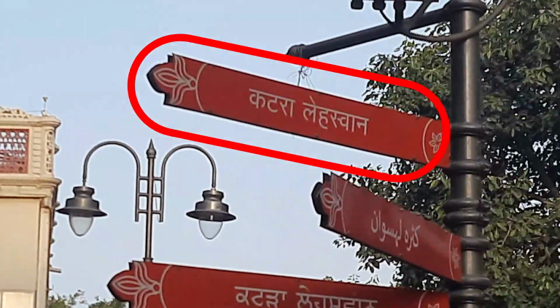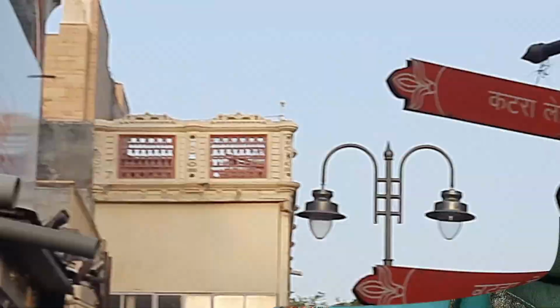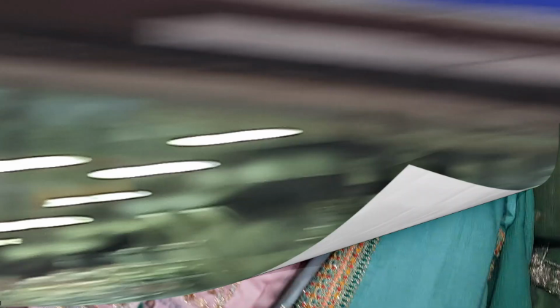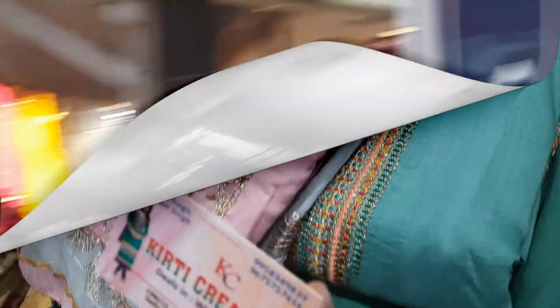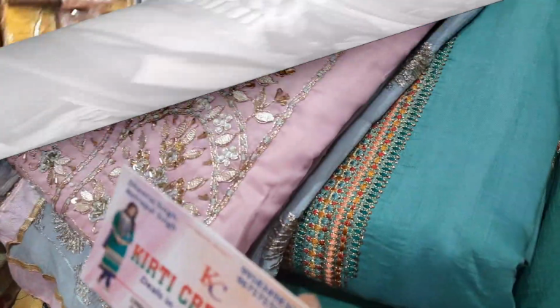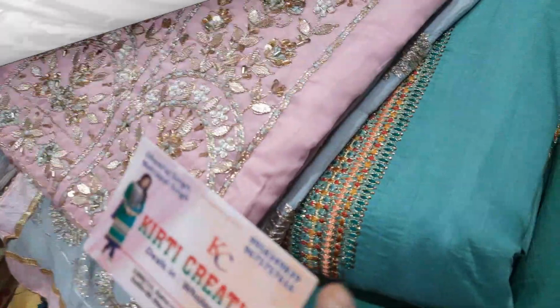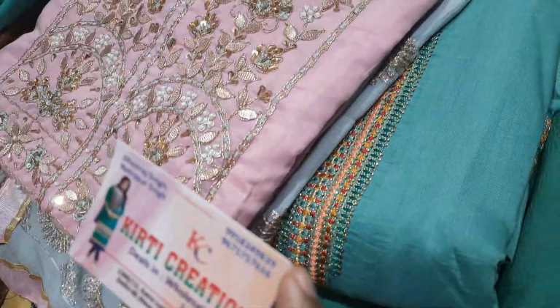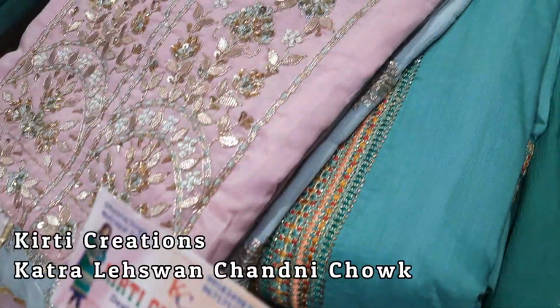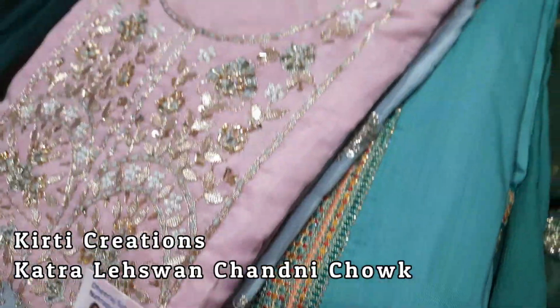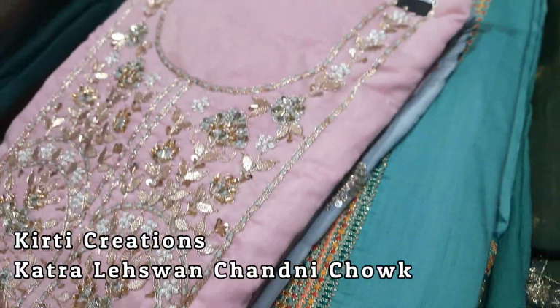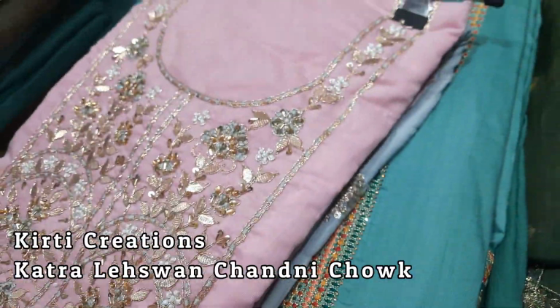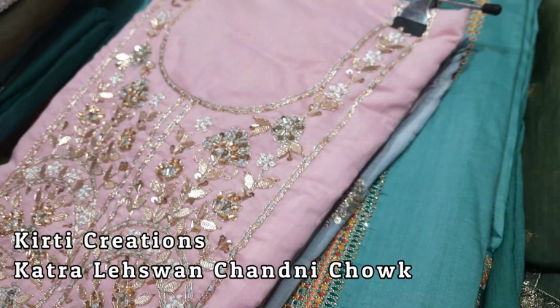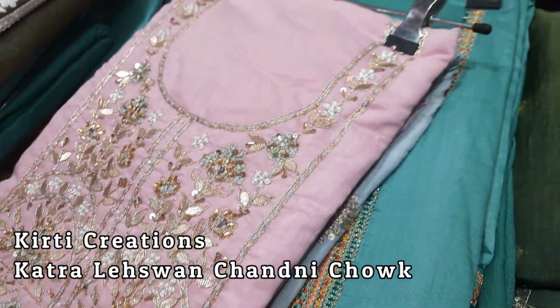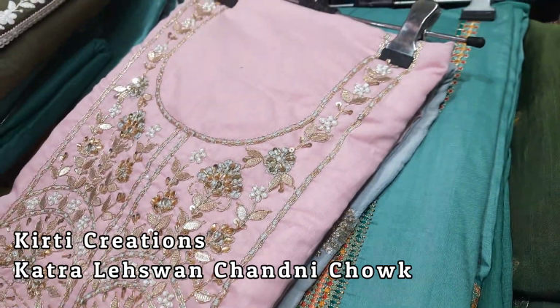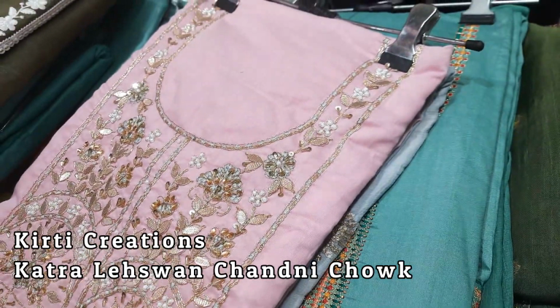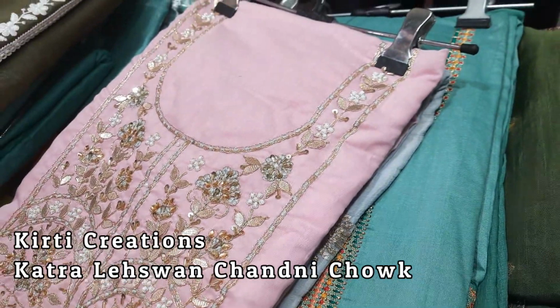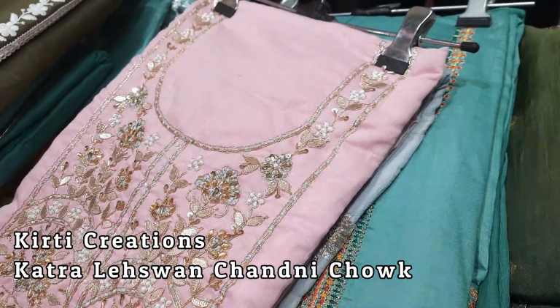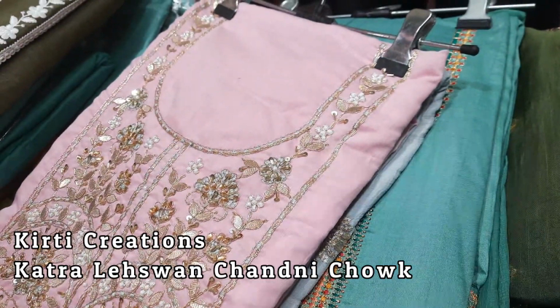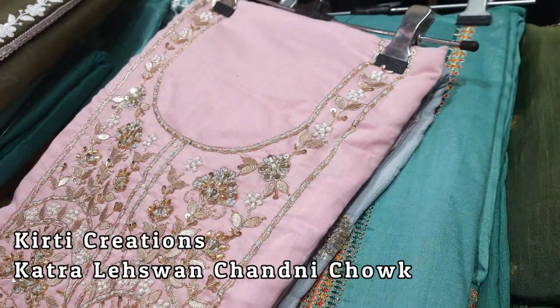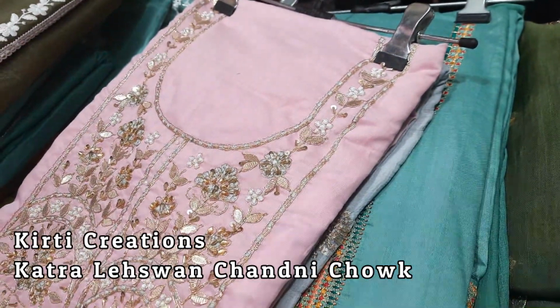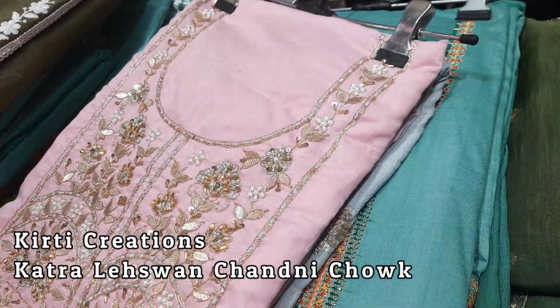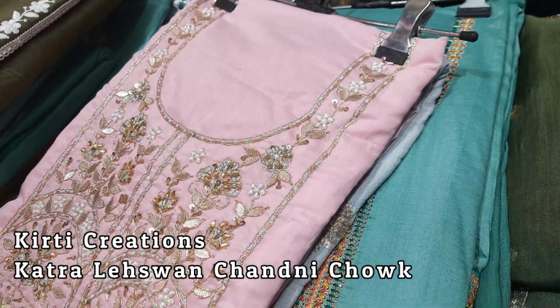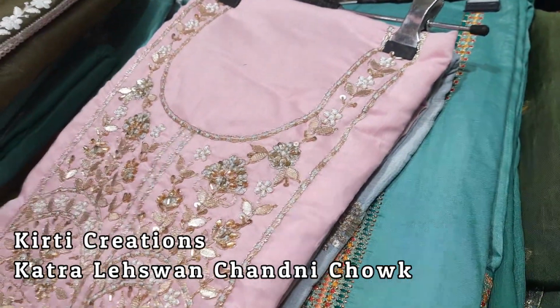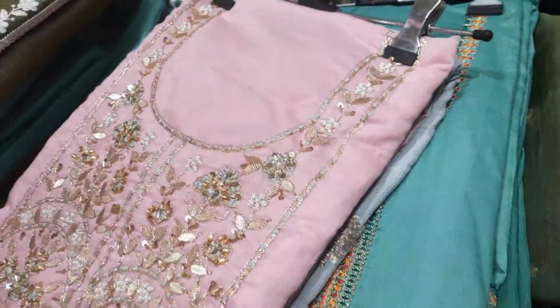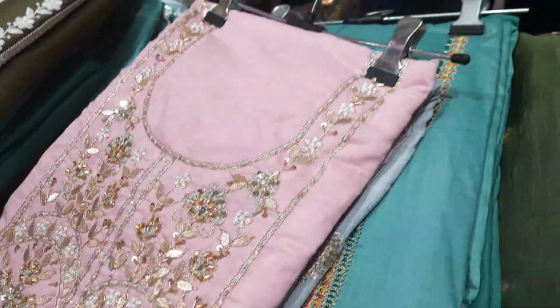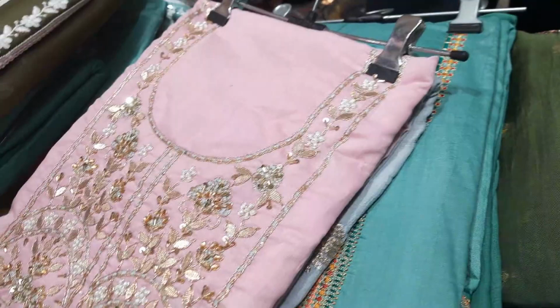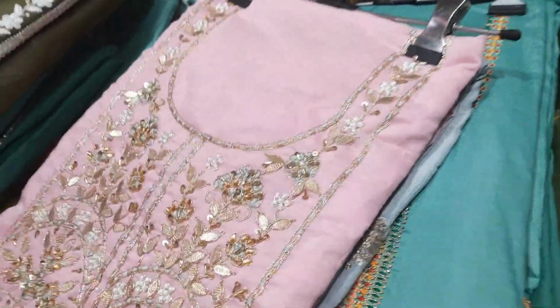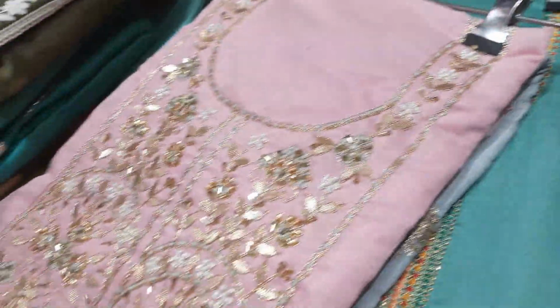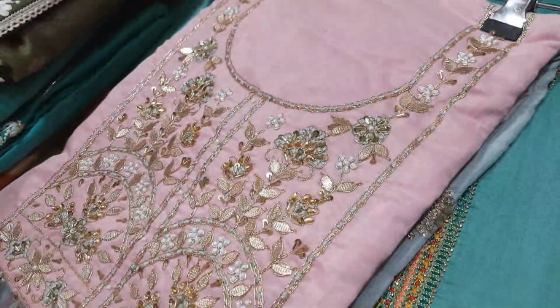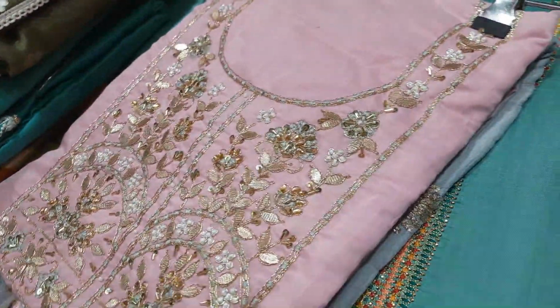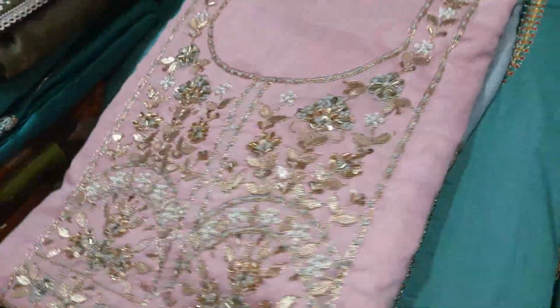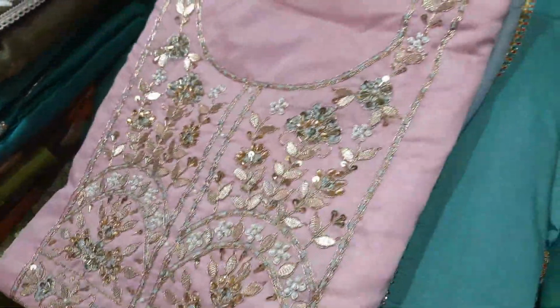Hello friends, we are coming to Kirti Creation, Shop No. 1306 and 13, Katra Lesson Chalmi Chau. So let's see what we have here today.